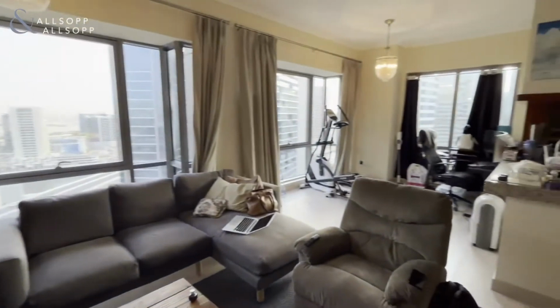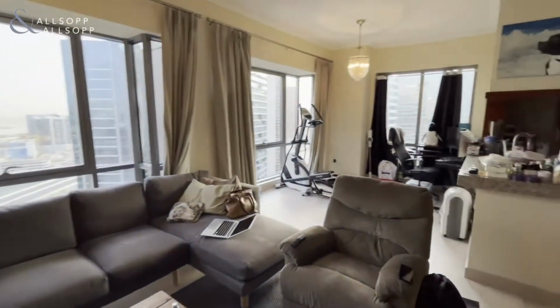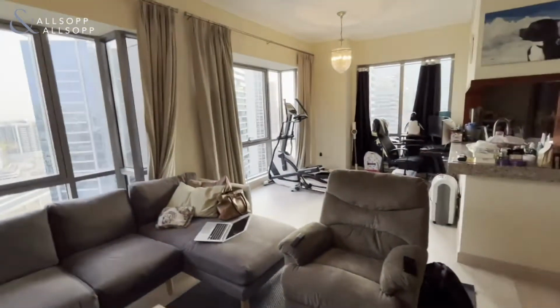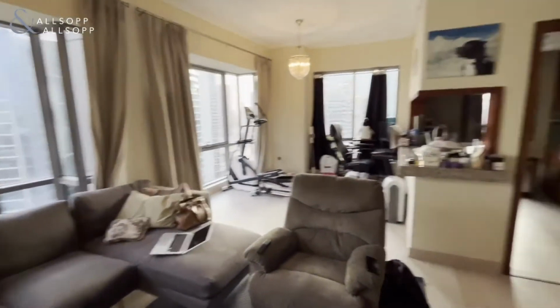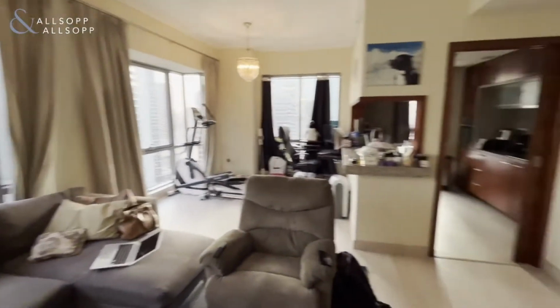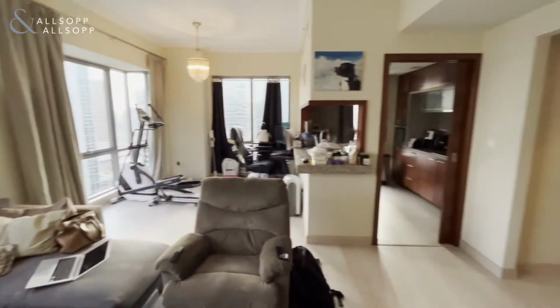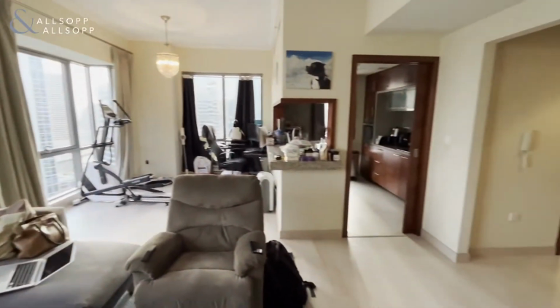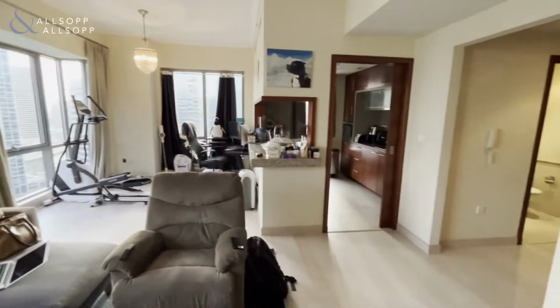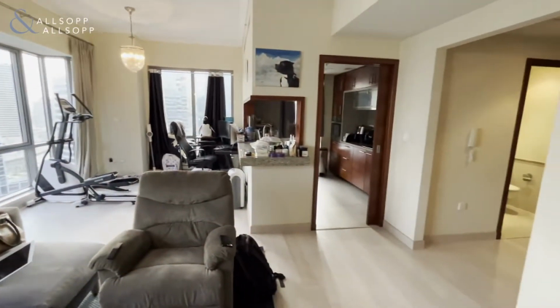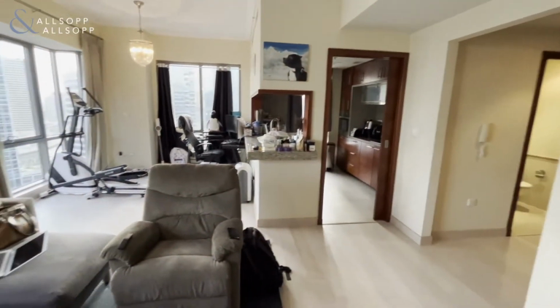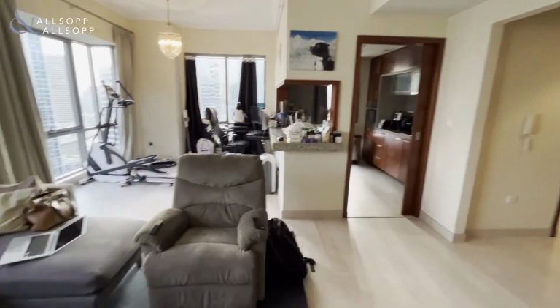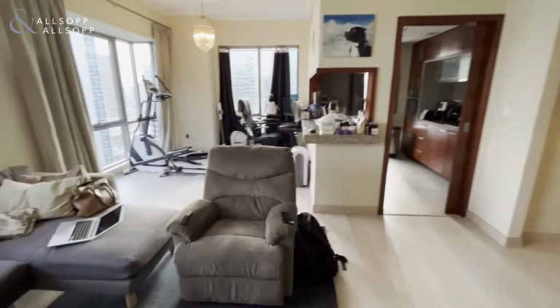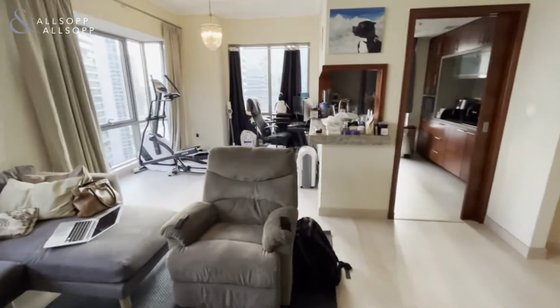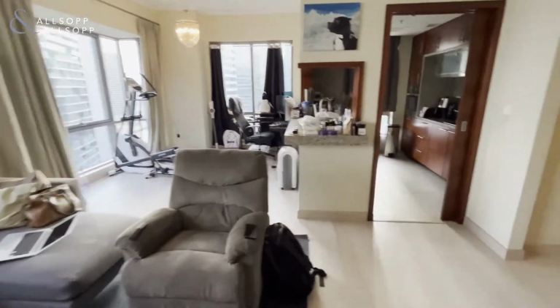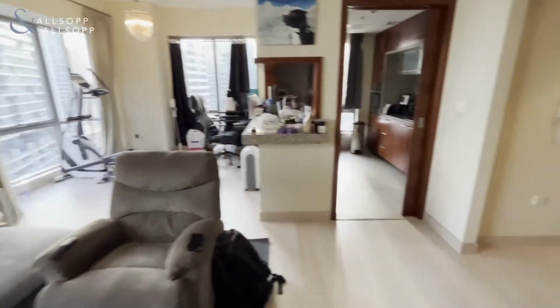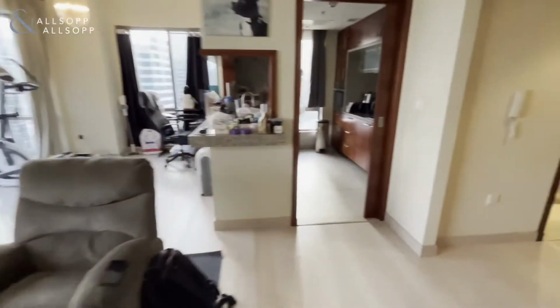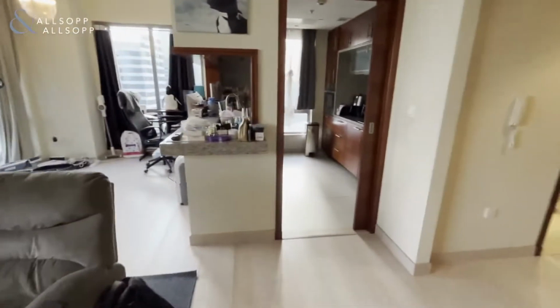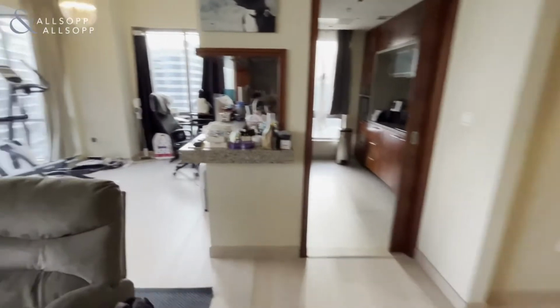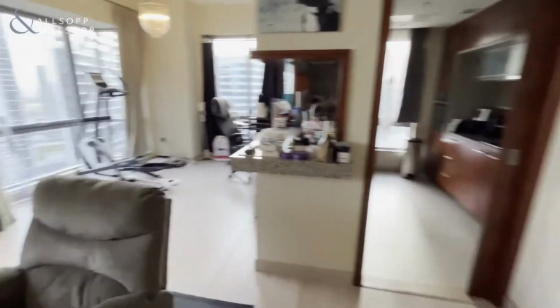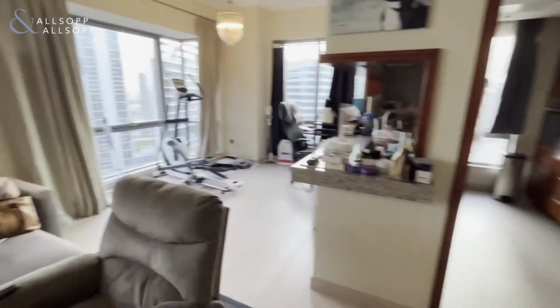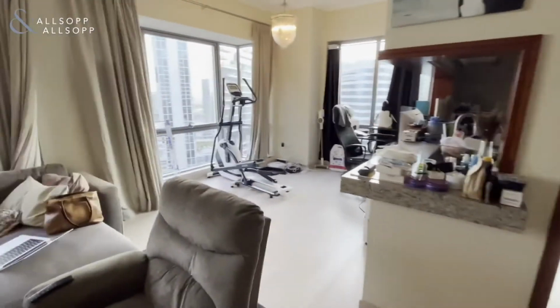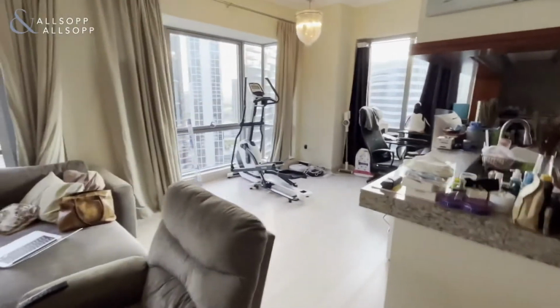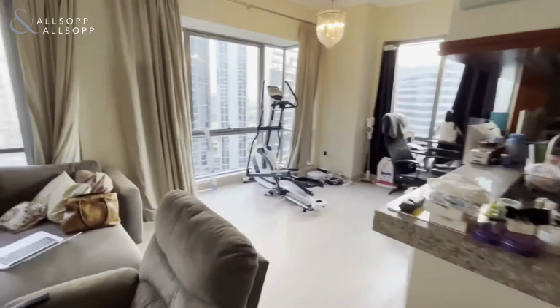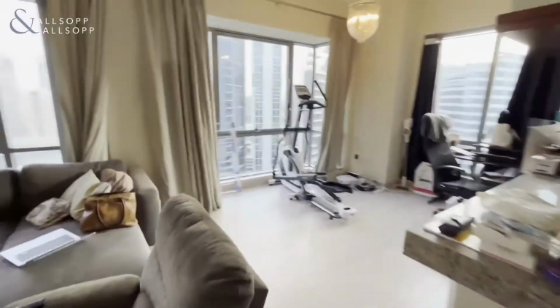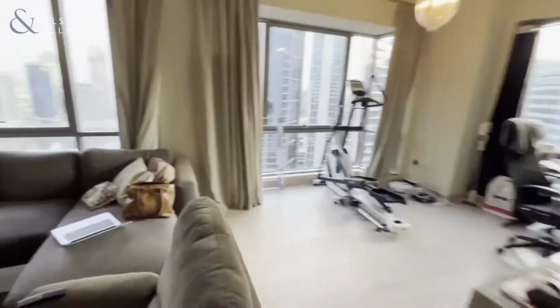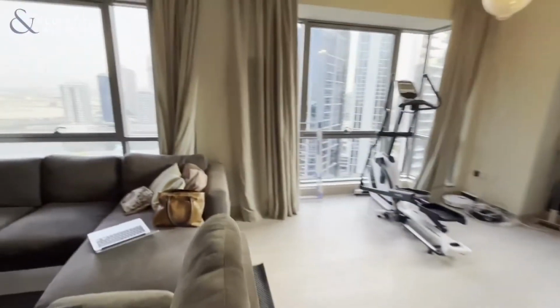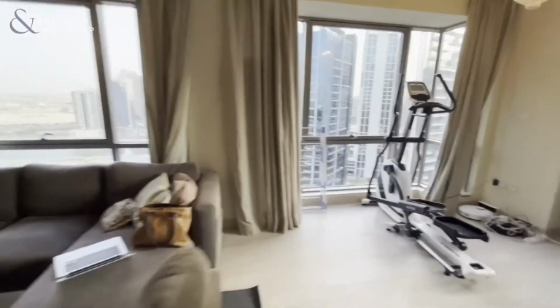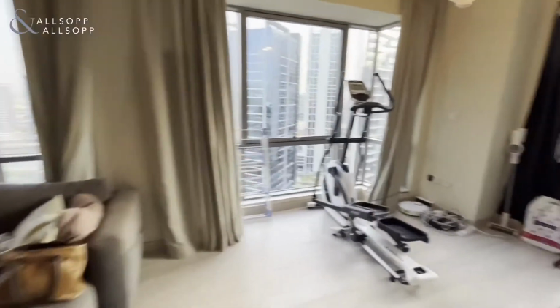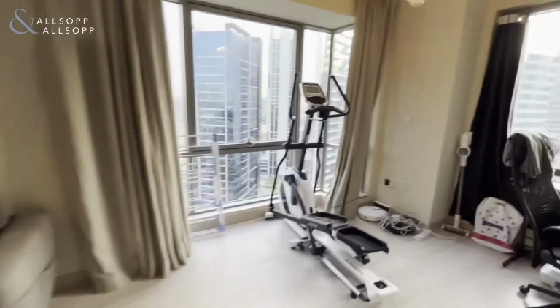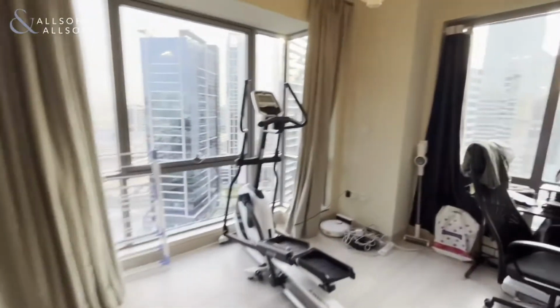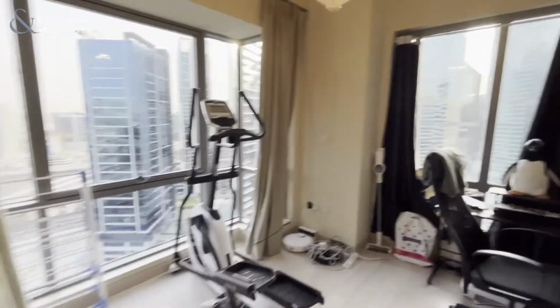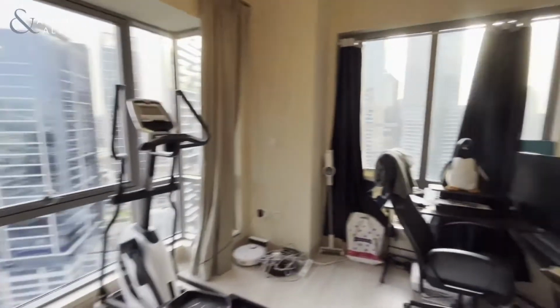As you can see, this is a corner unit, so it has lots of windows, plenty of light coming into the apartment, with gorgeous views over the canal as well.